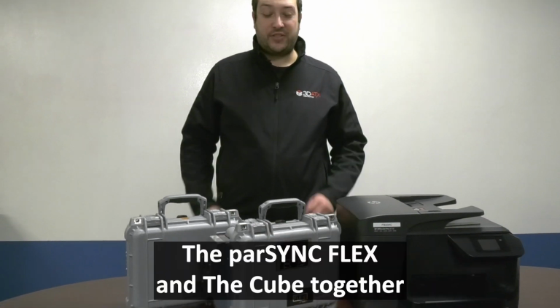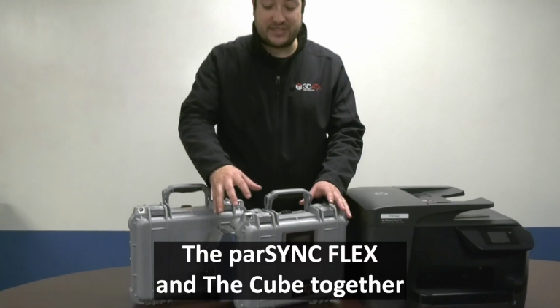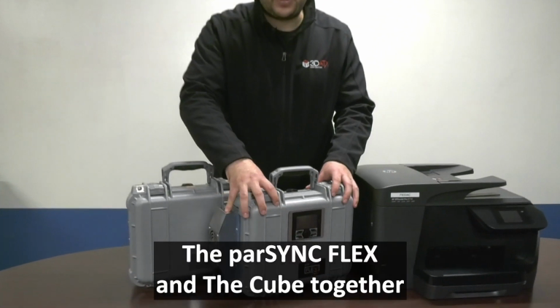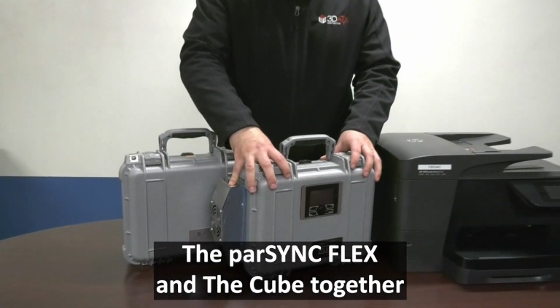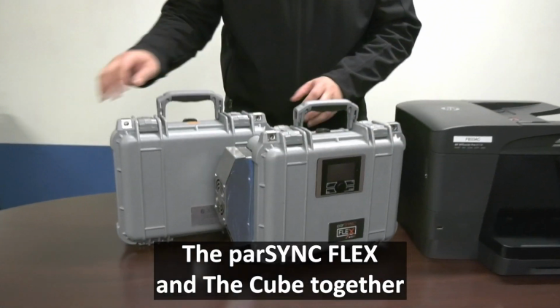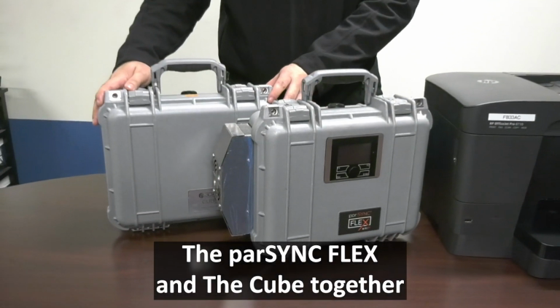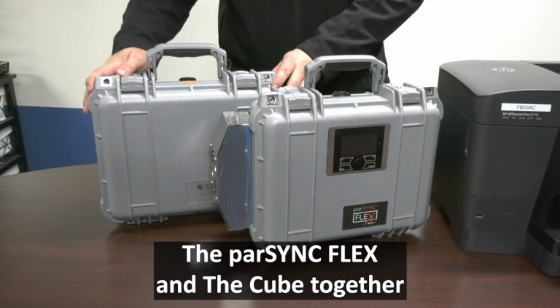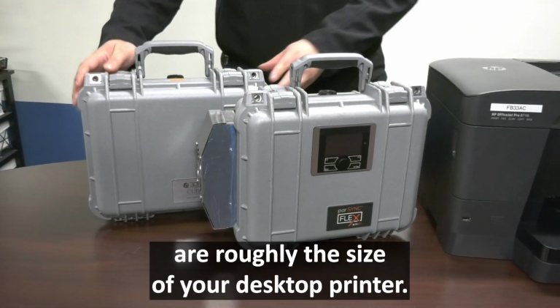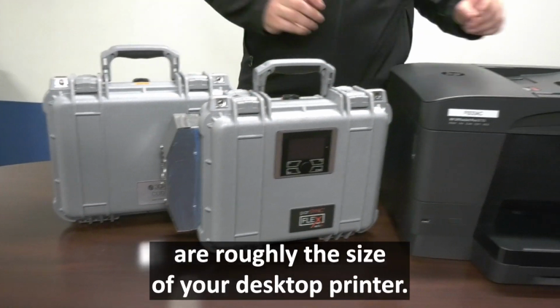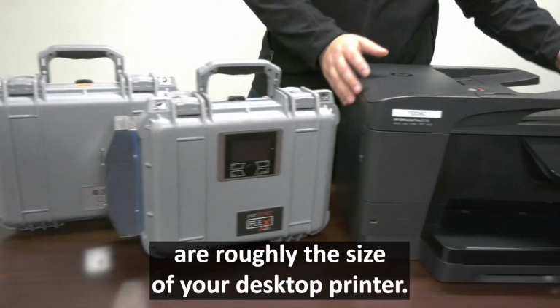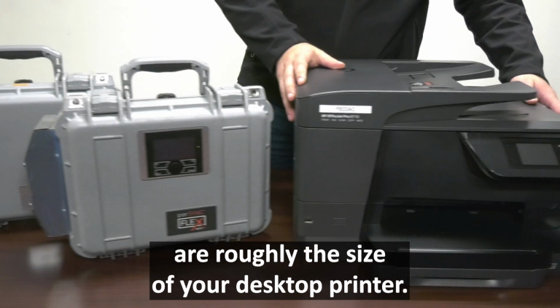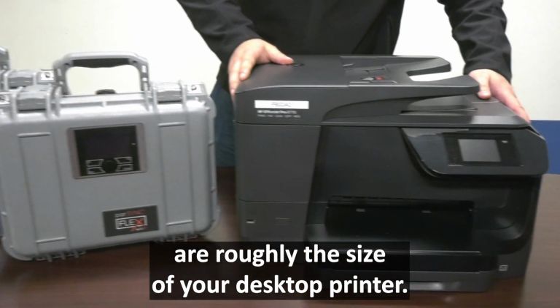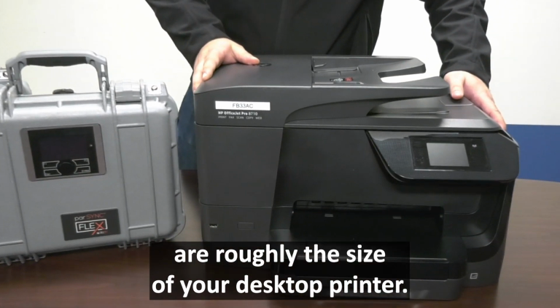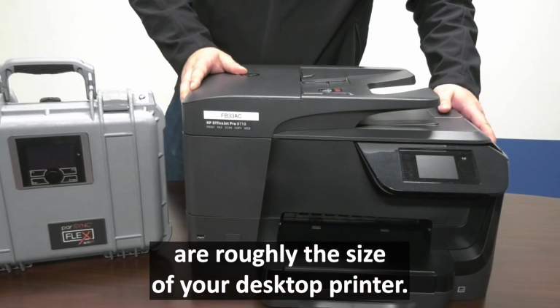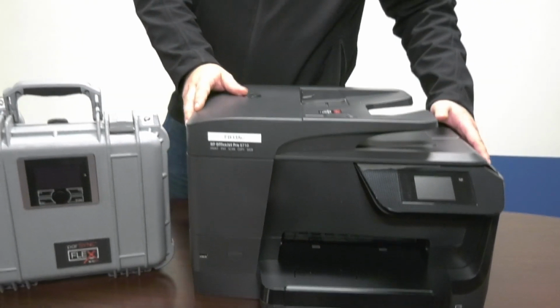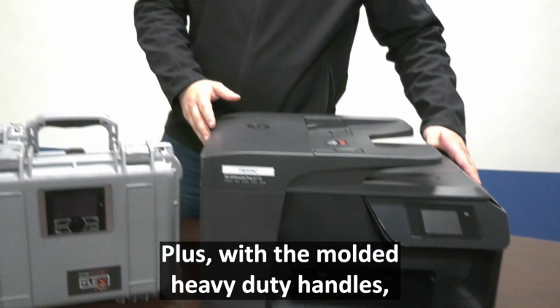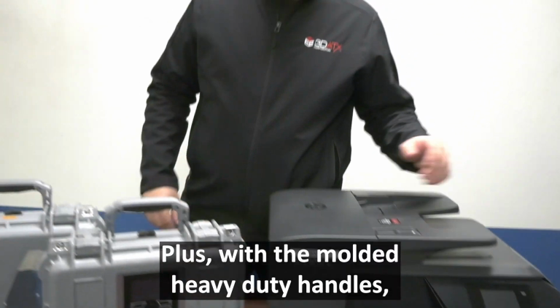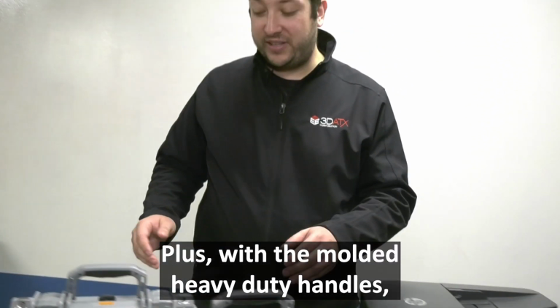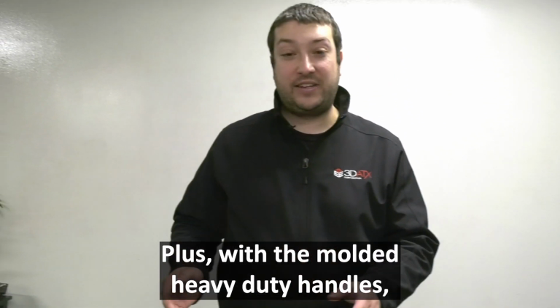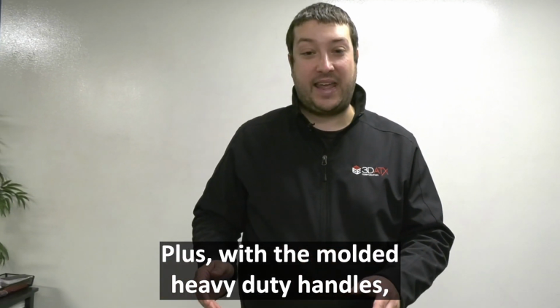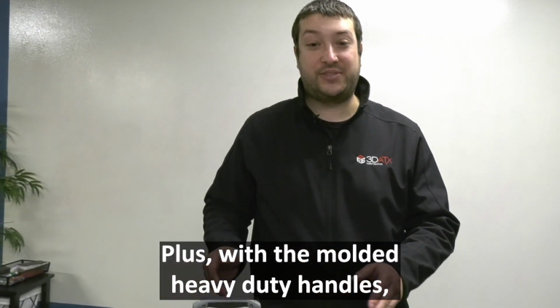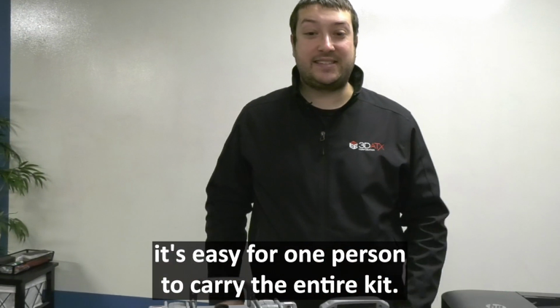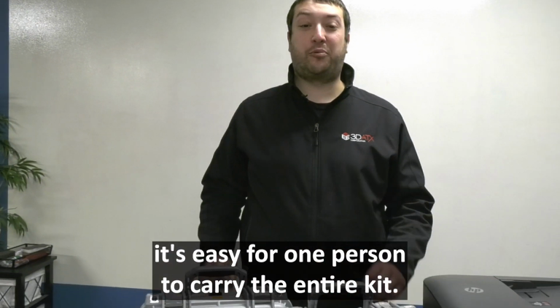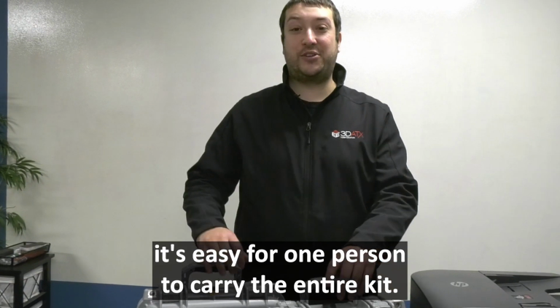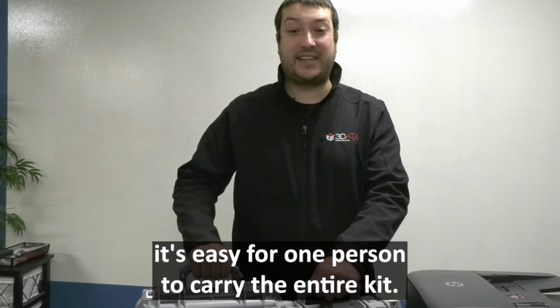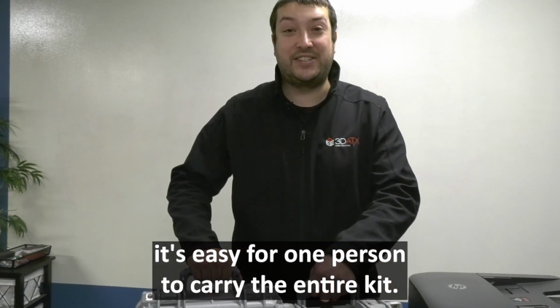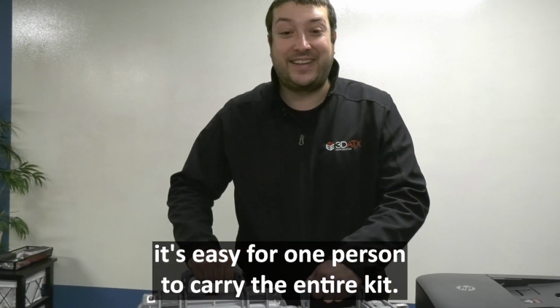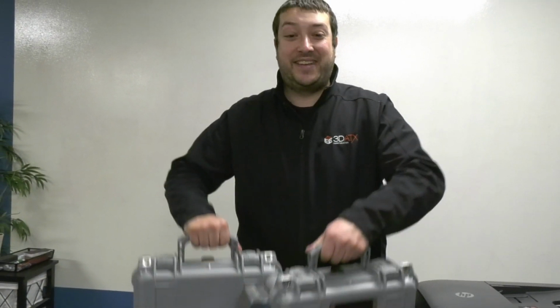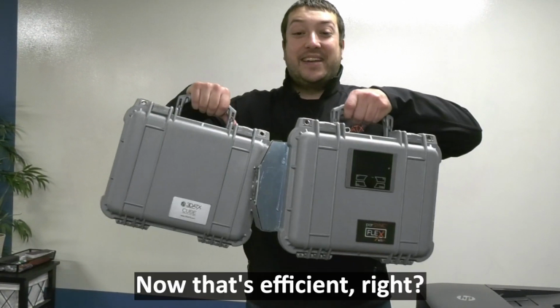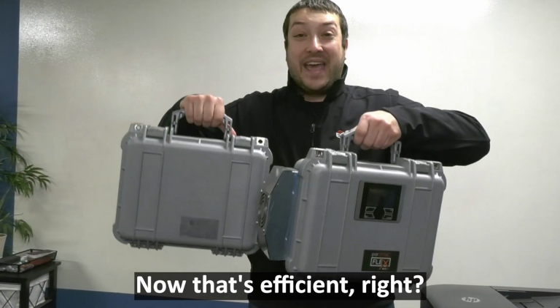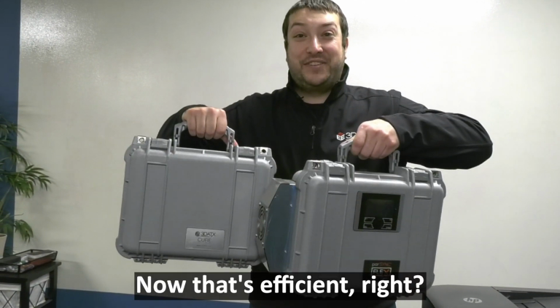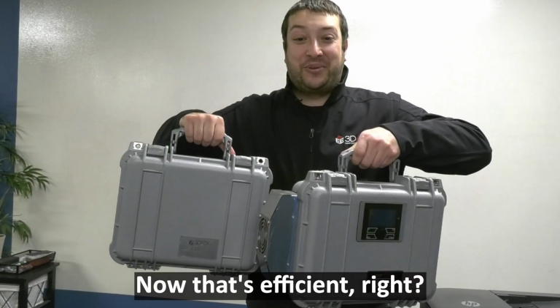The Parsync Flex and the Cube together are roughly the size of your desktop printer. Plus, with the molded heavy-duty handles, it's easy for one person to carry the entire kit. Now that's efficient, right?